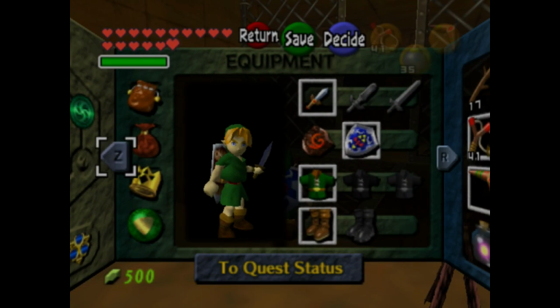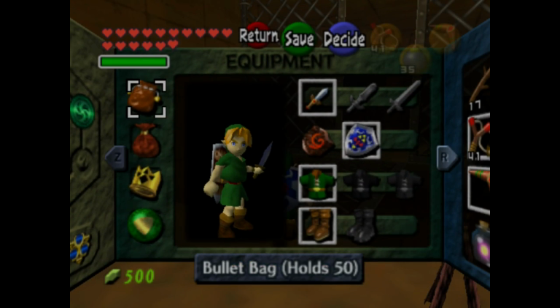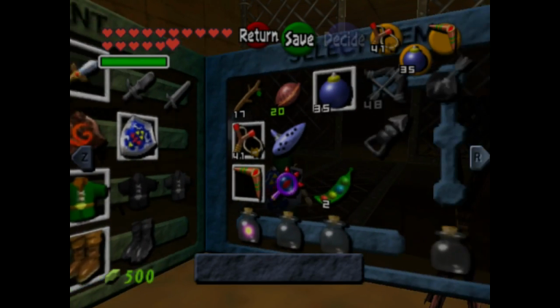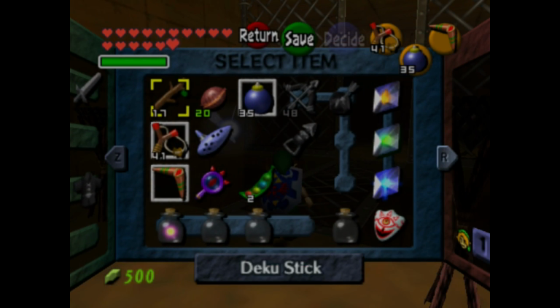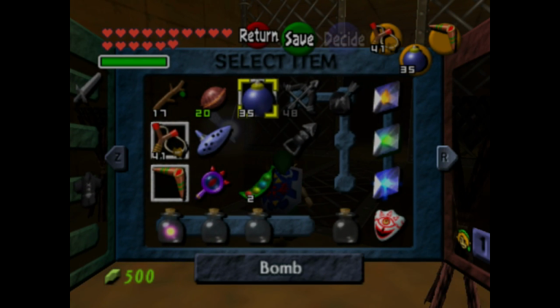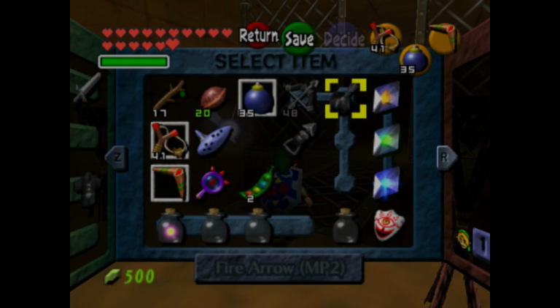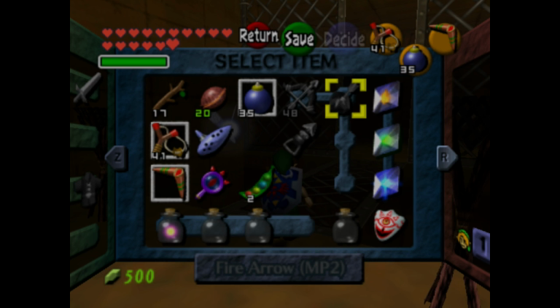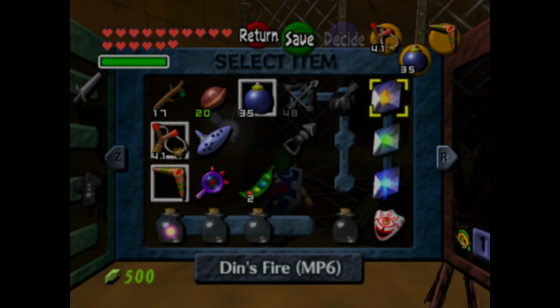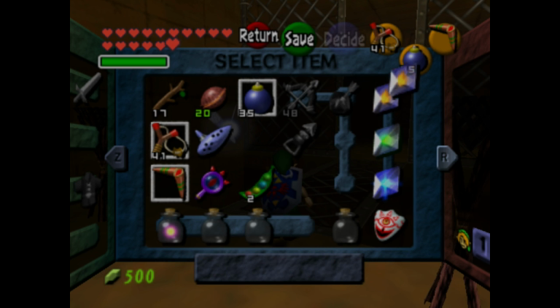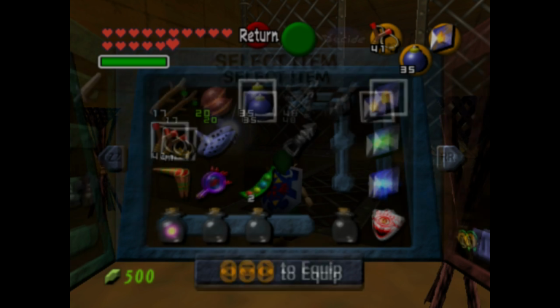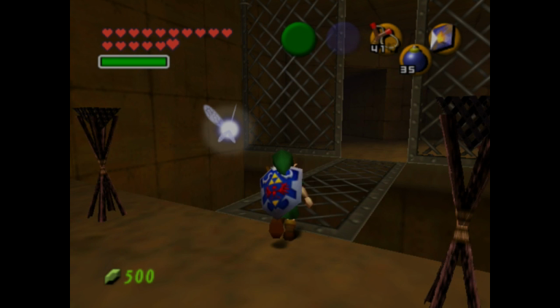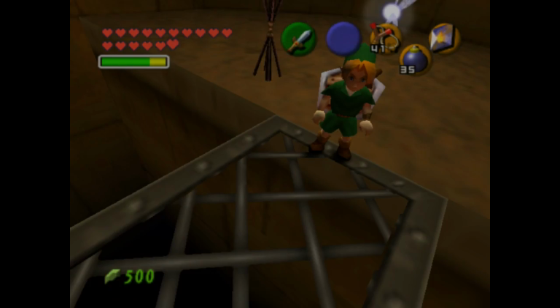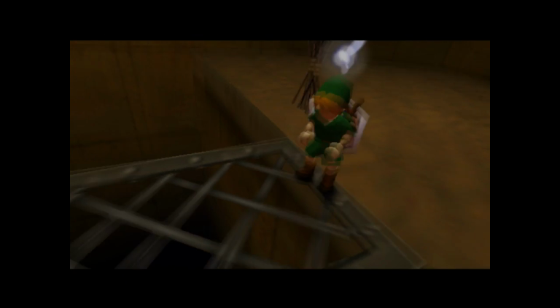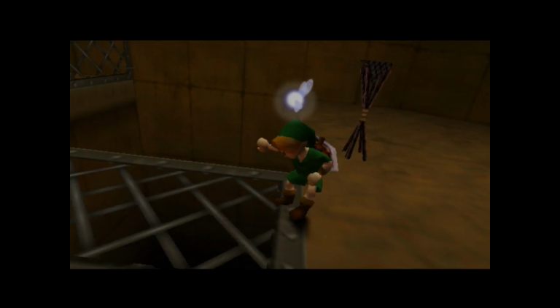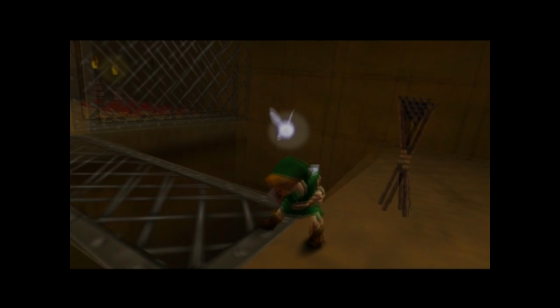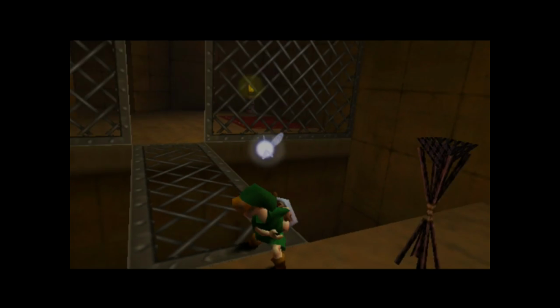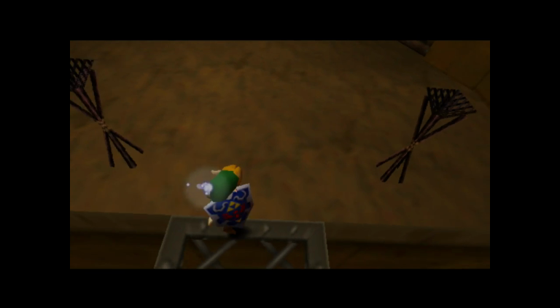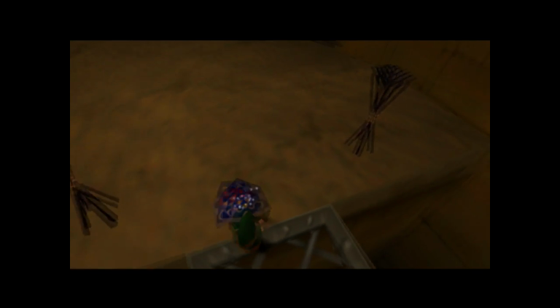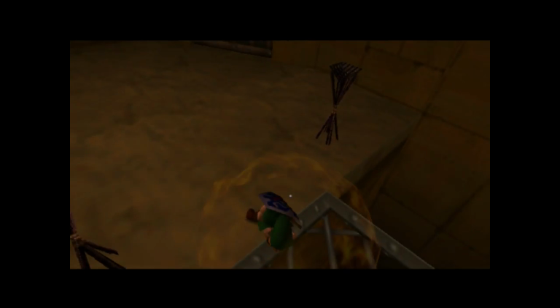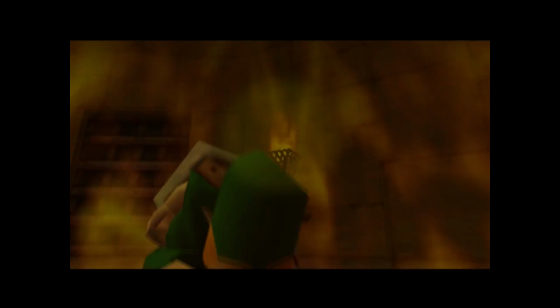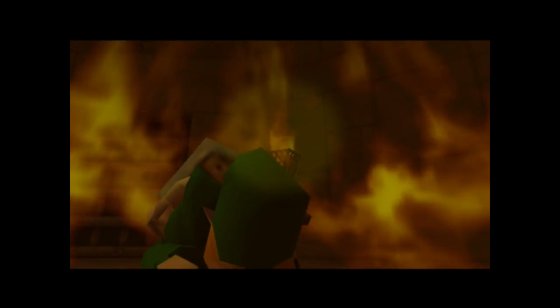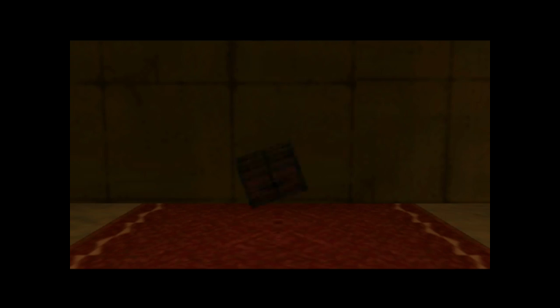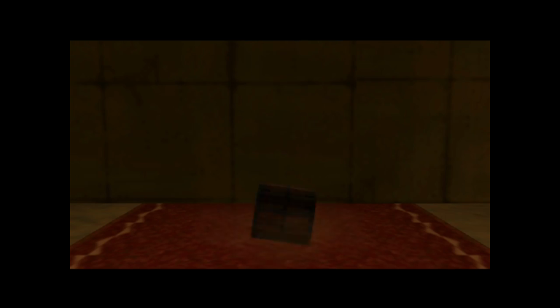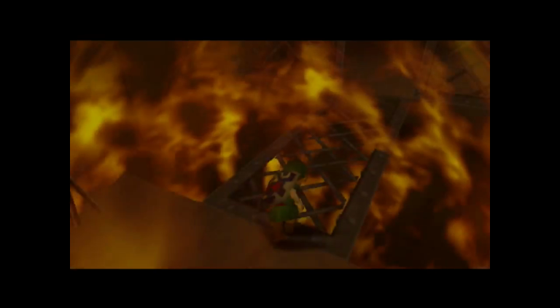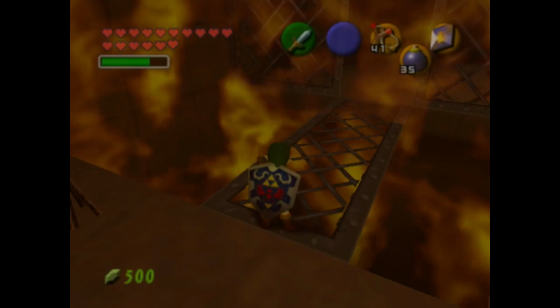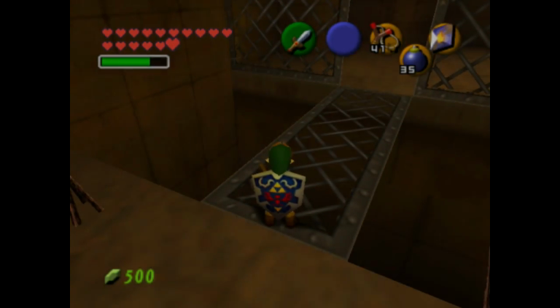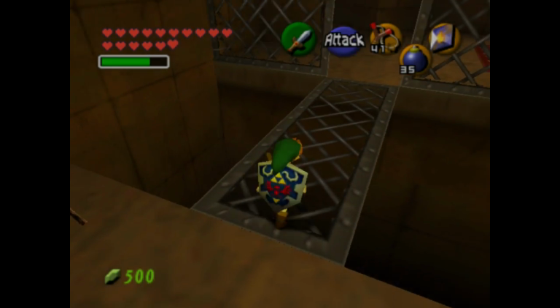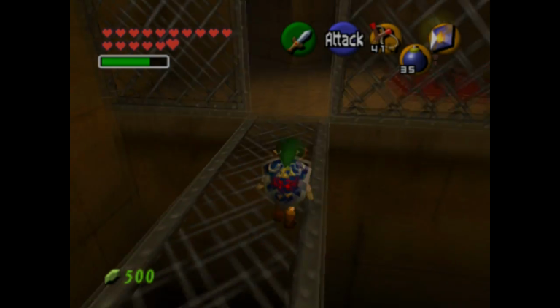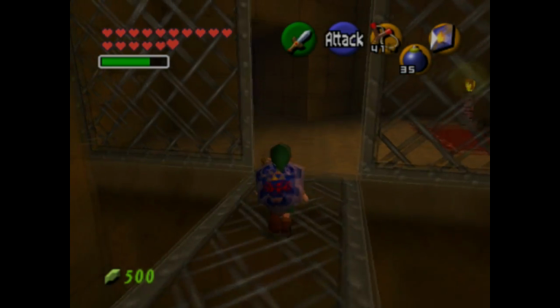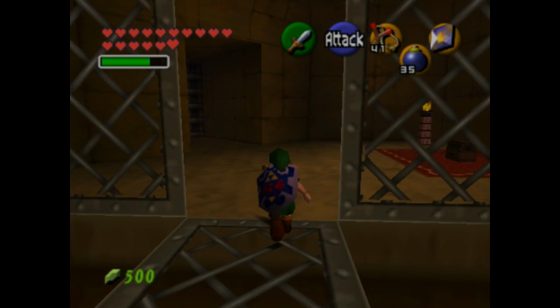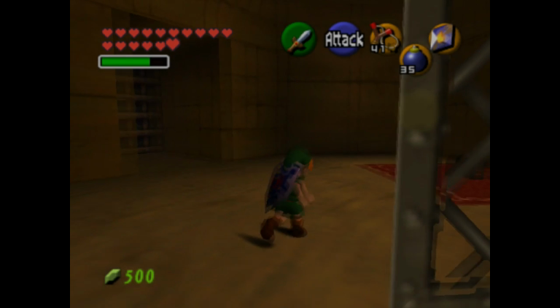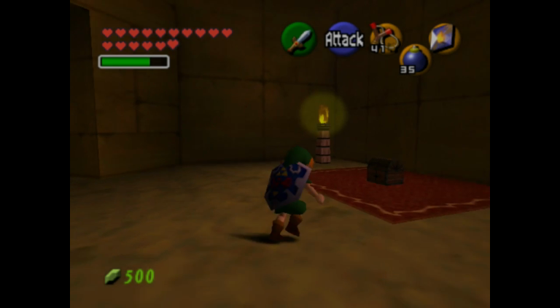These two torches right here — you can take a Deku stick to the torch that's across the bridge and then bring it over here, or you could just use Din's Fire to light them both. Then a treasure chest will appear with a key inside it.